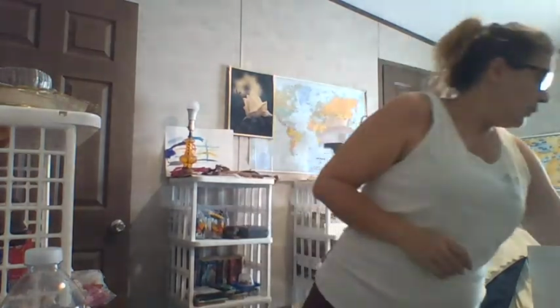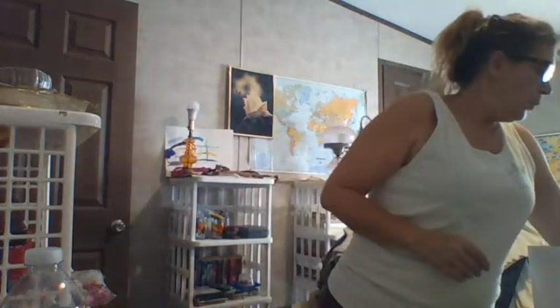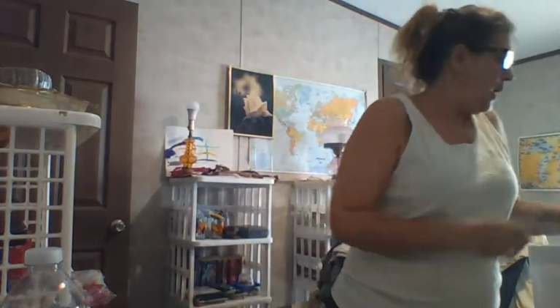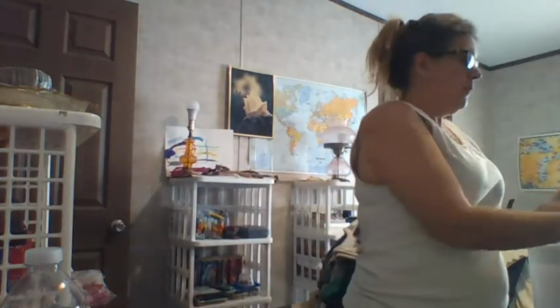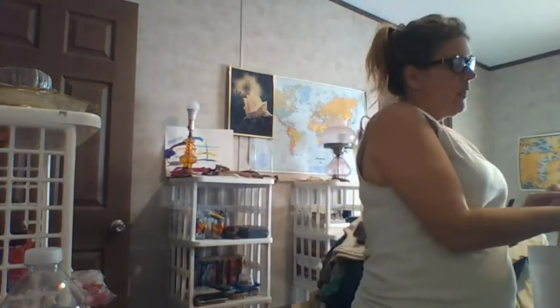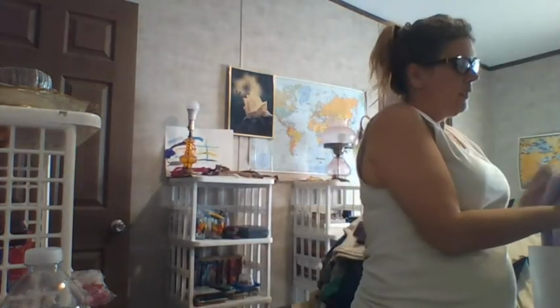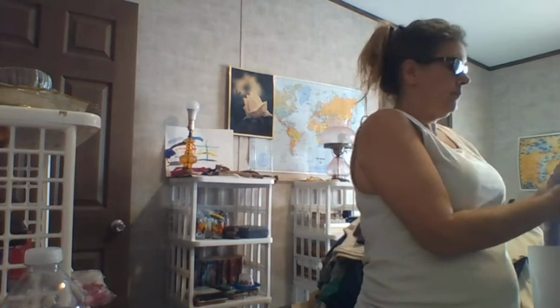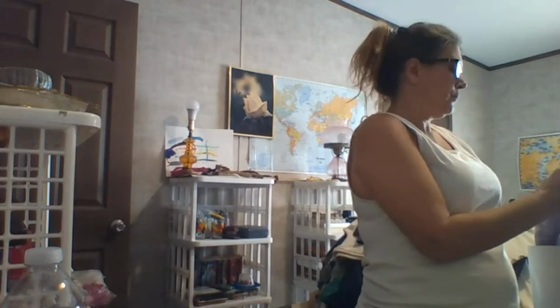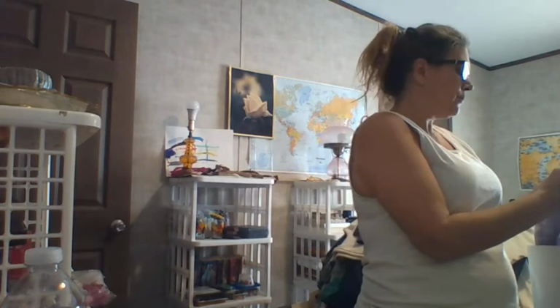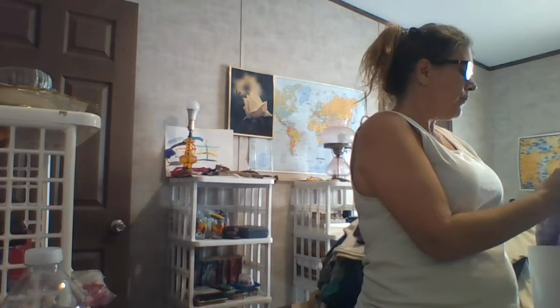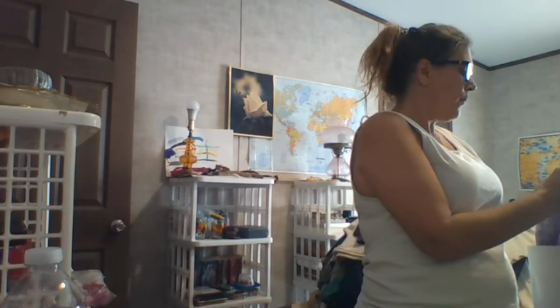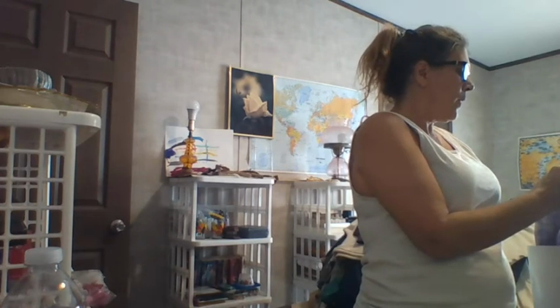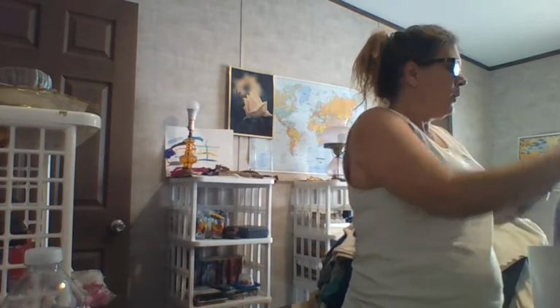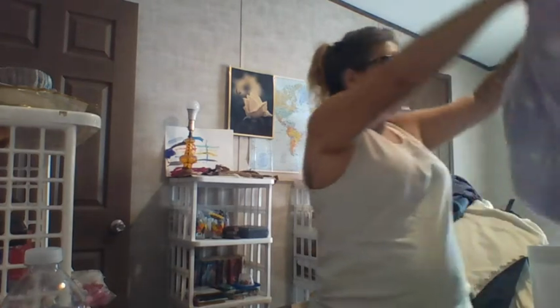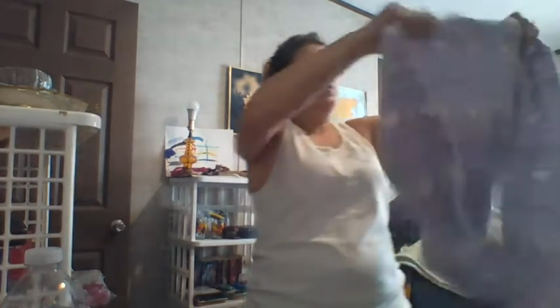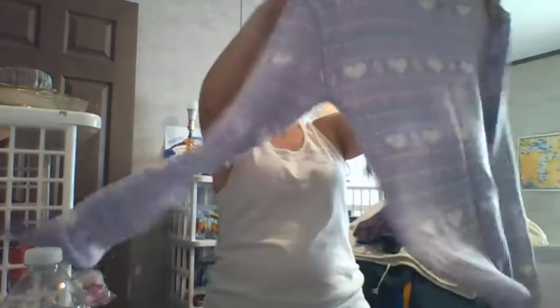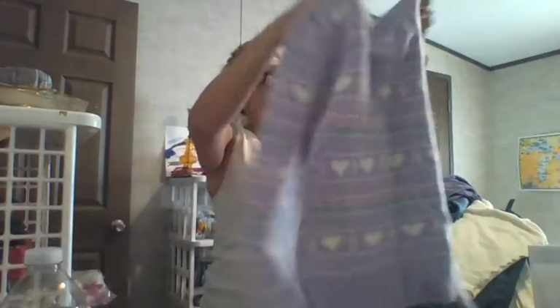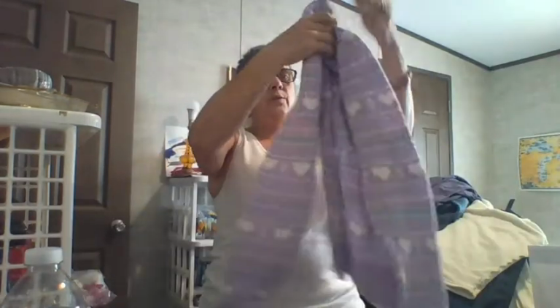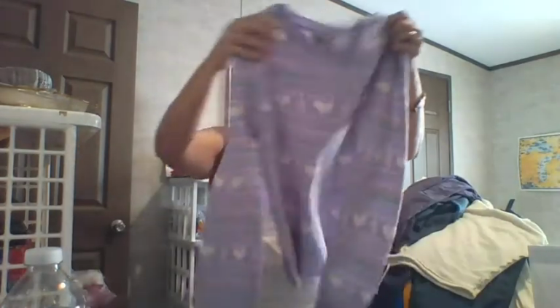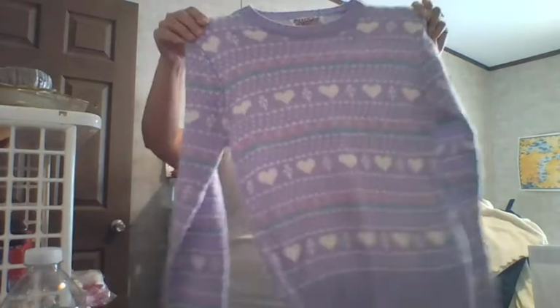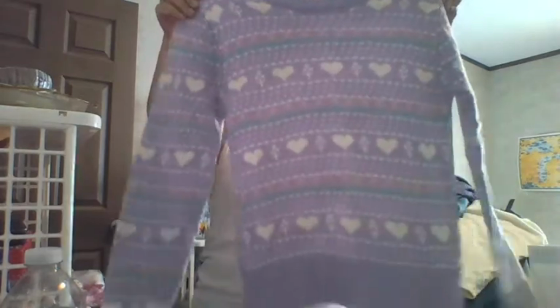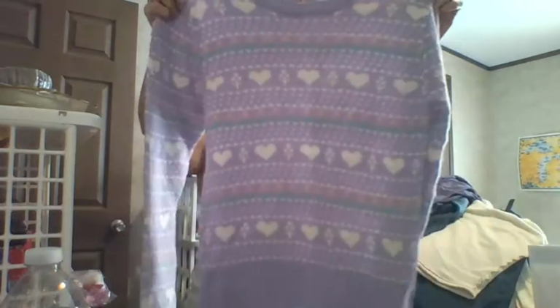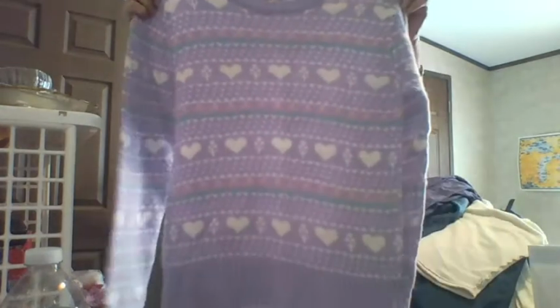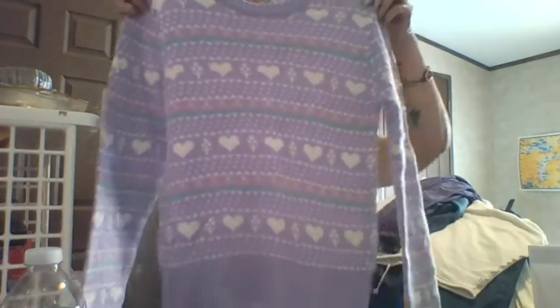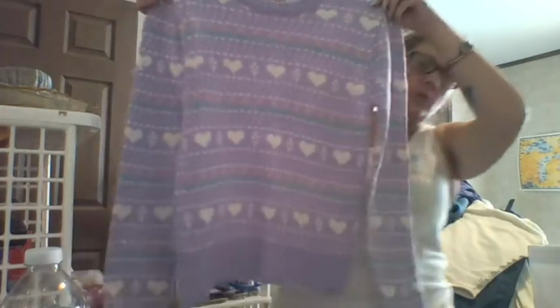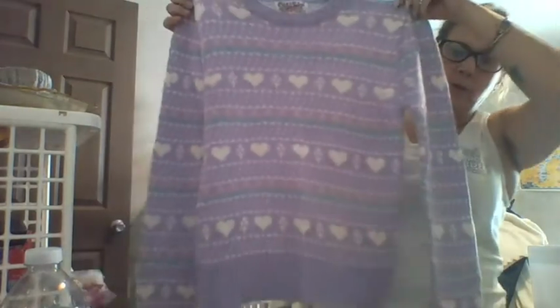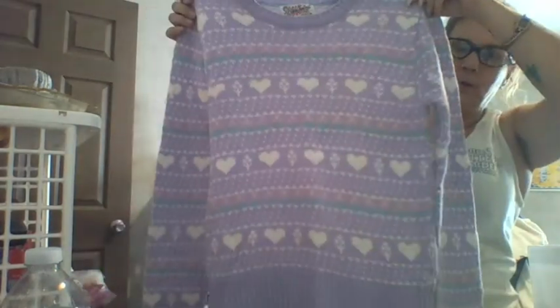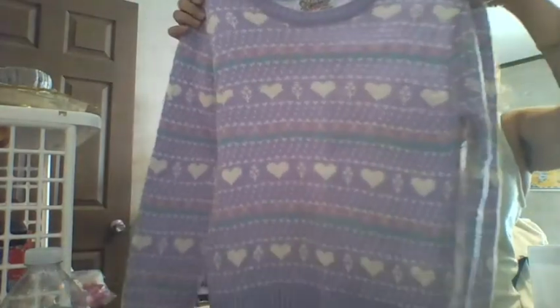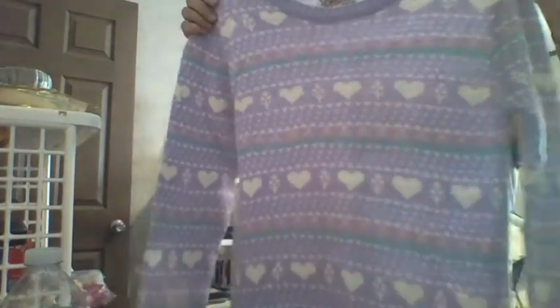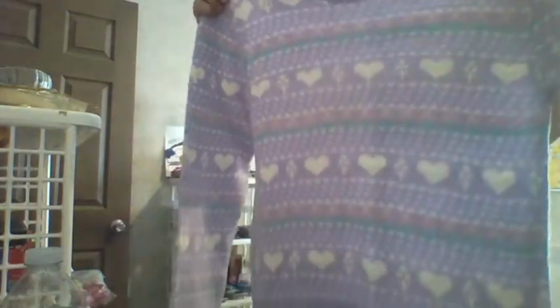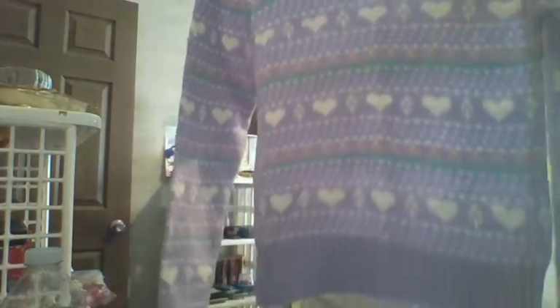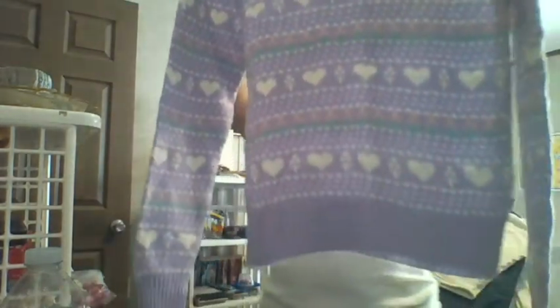We have a current — I believe this is a girl's medium. Look how adorable the little tarts are and the flowers.